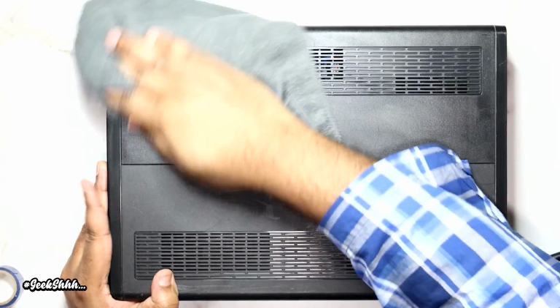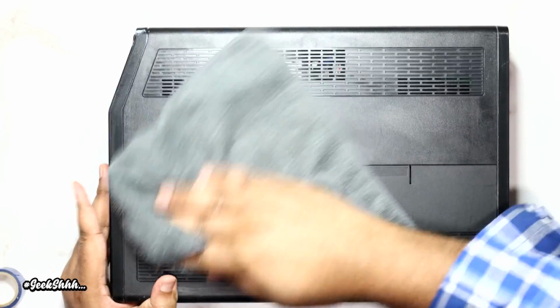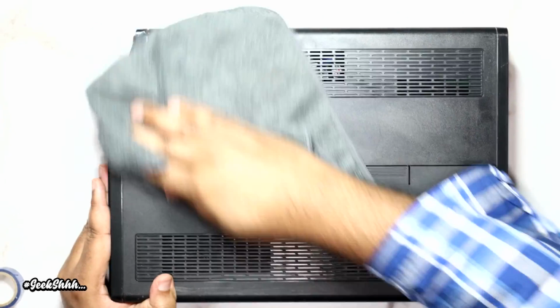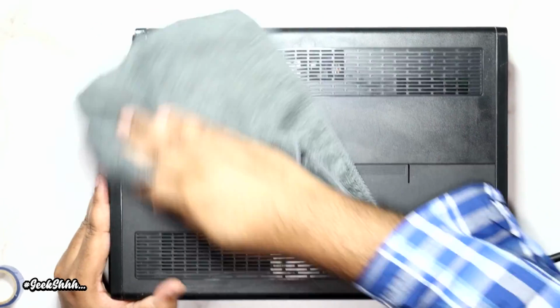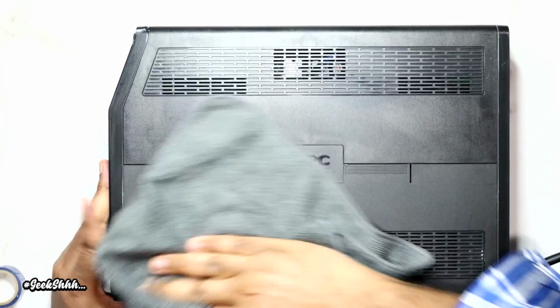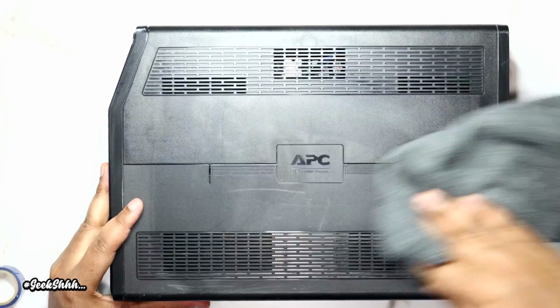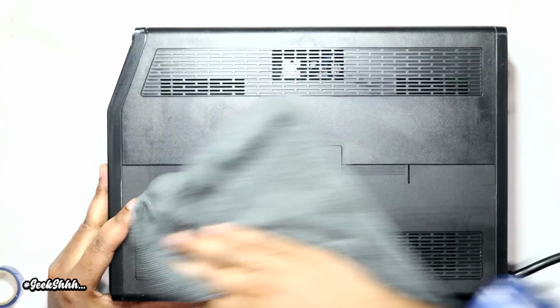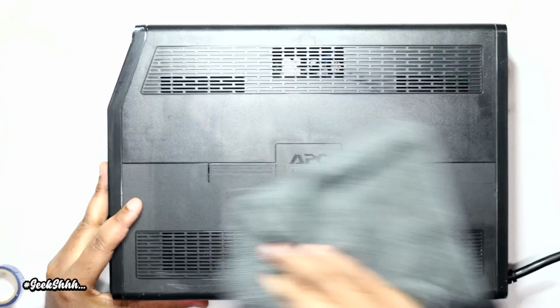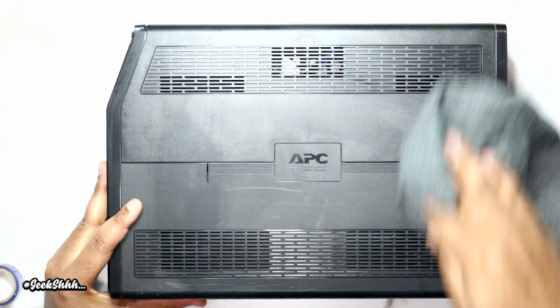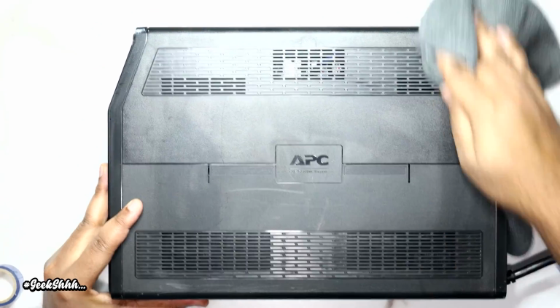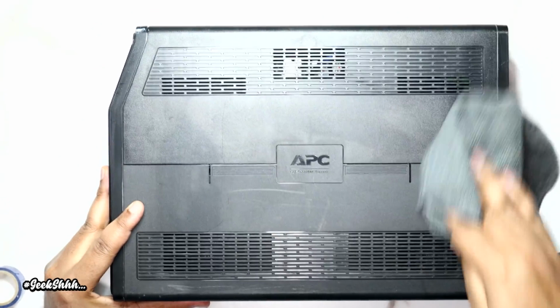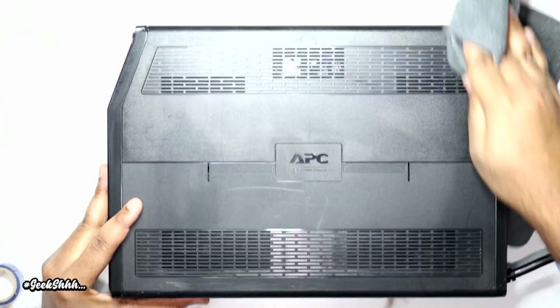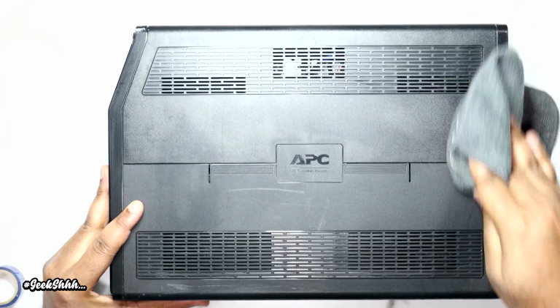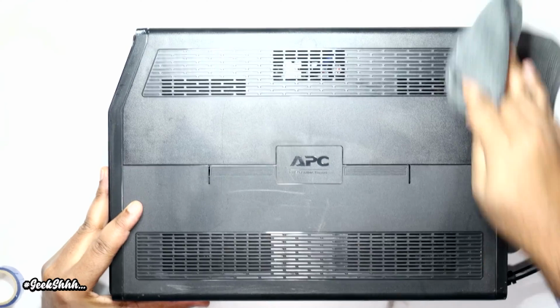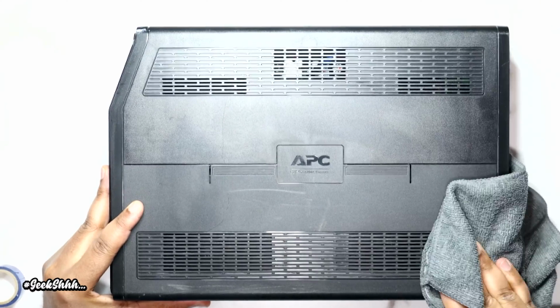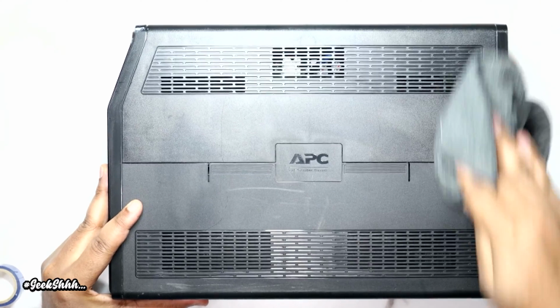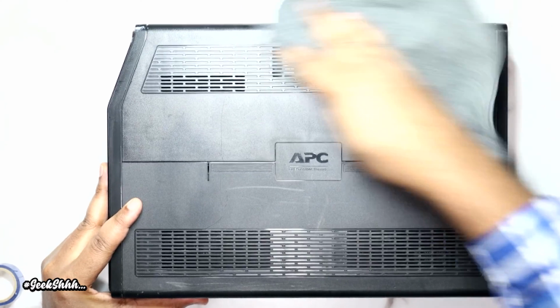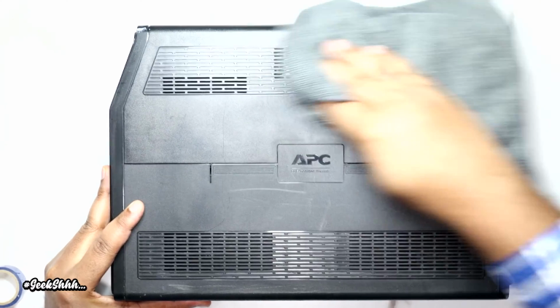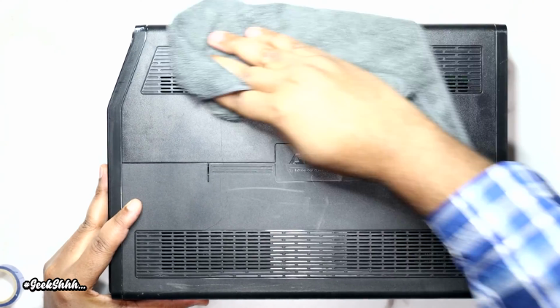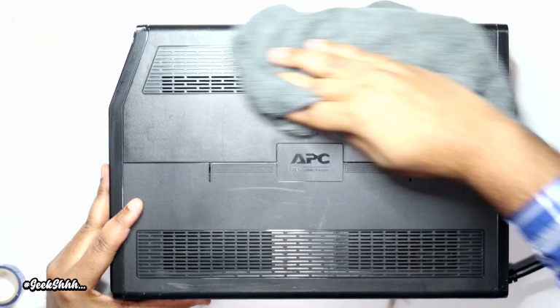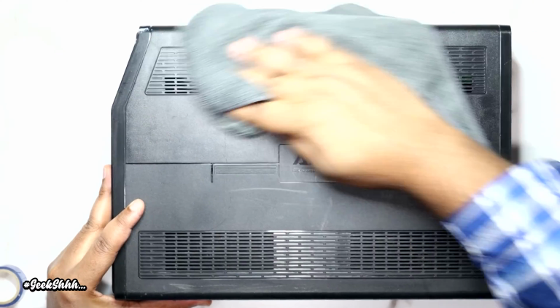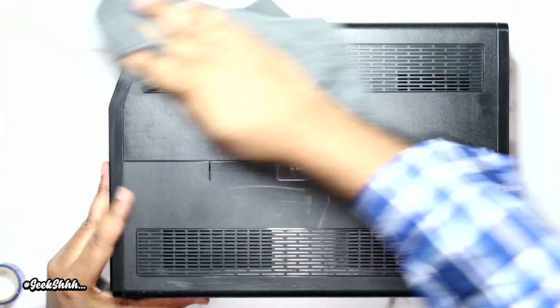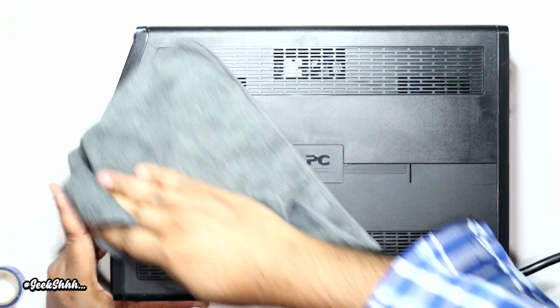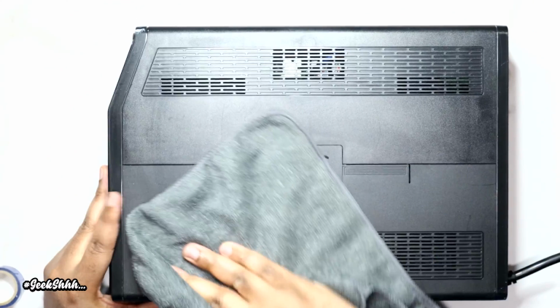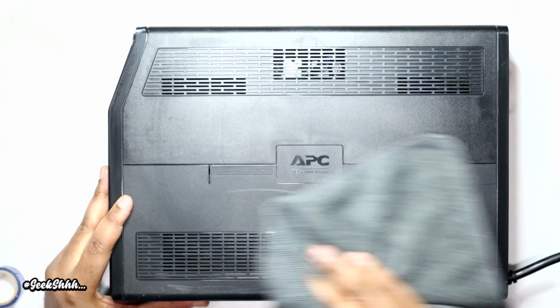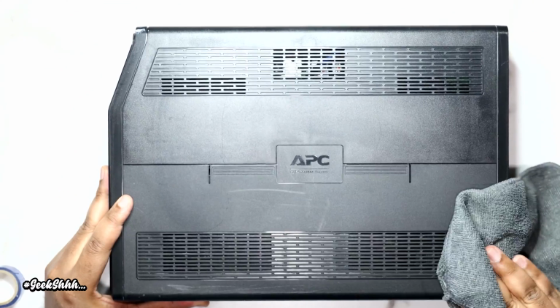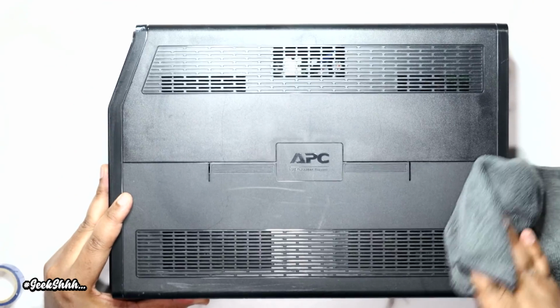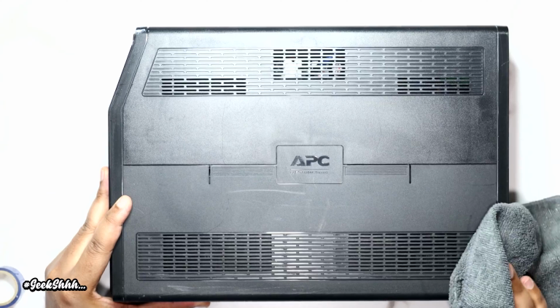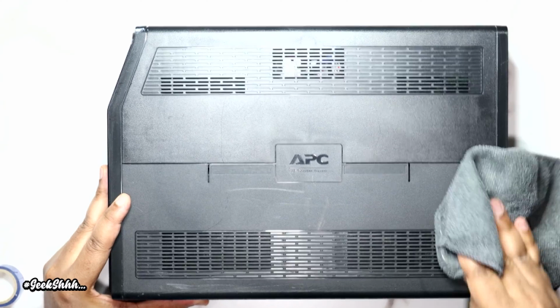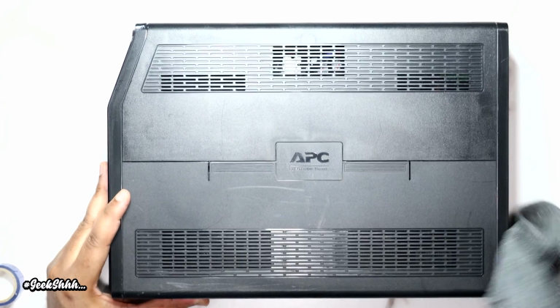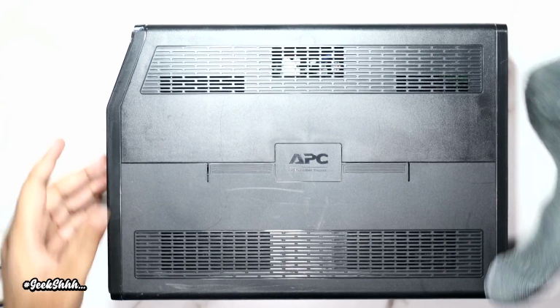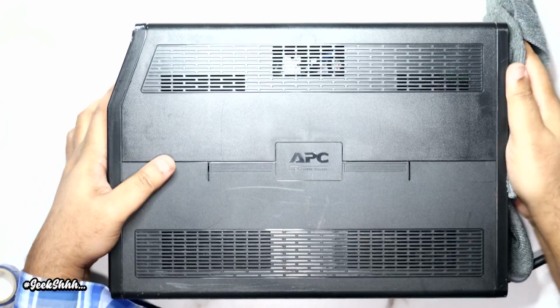I was able to buy this for $40 off someone on Facebook Marketplace, then spent about another $47 after taxes for the batteries, coming in at a little under $90.